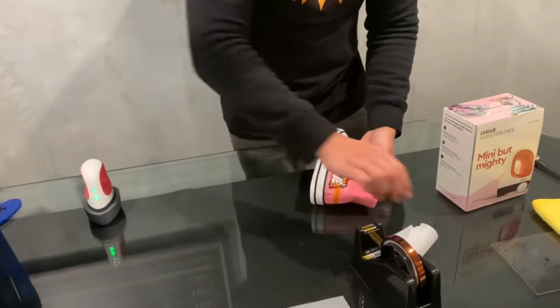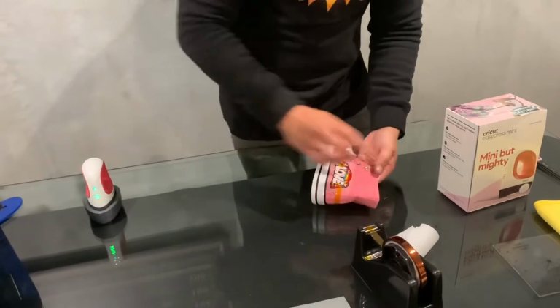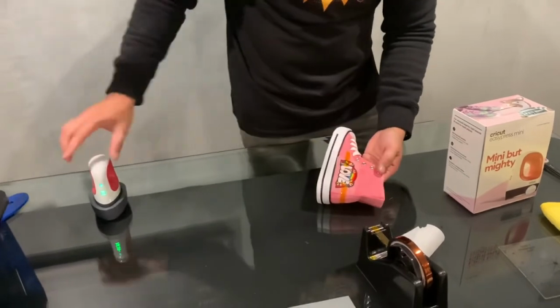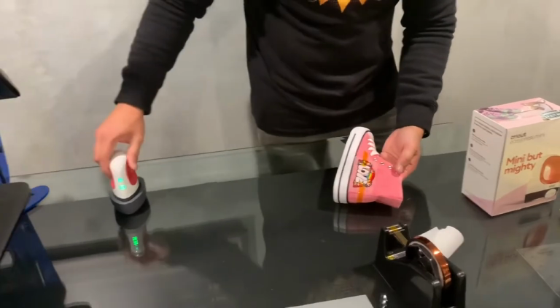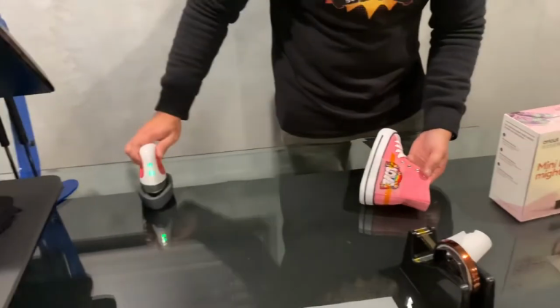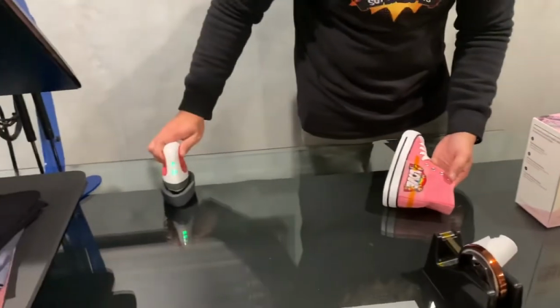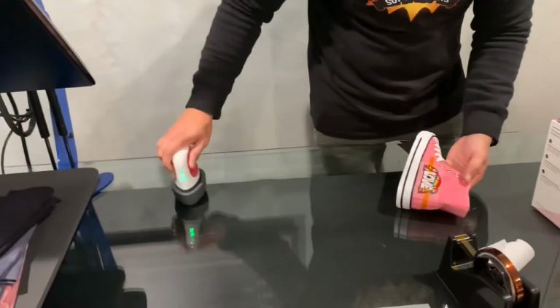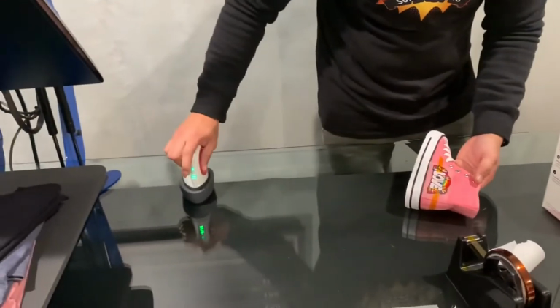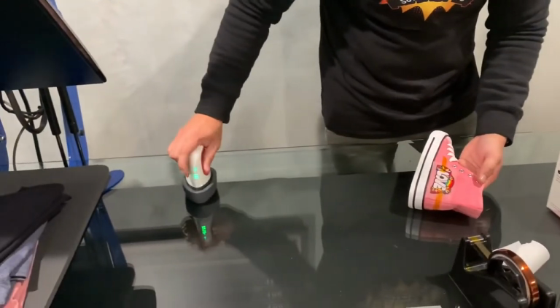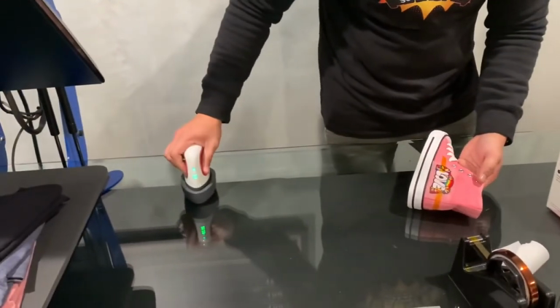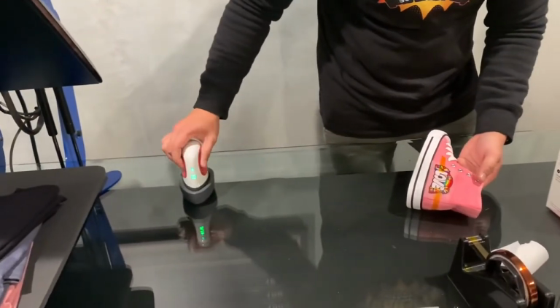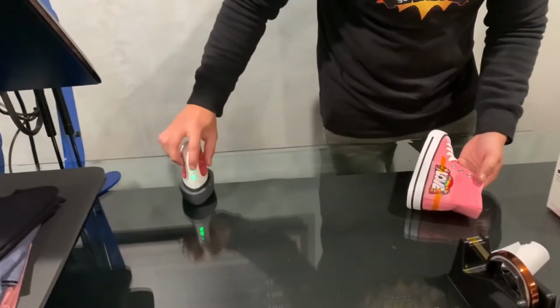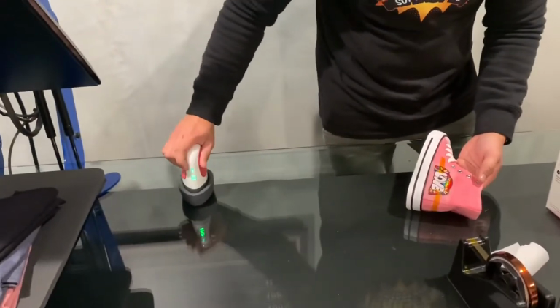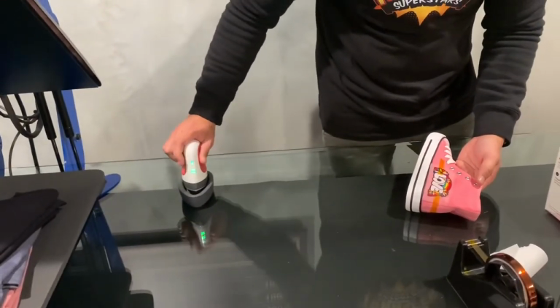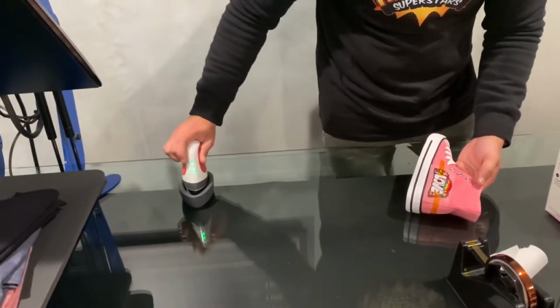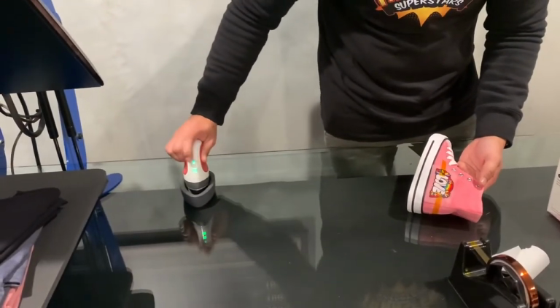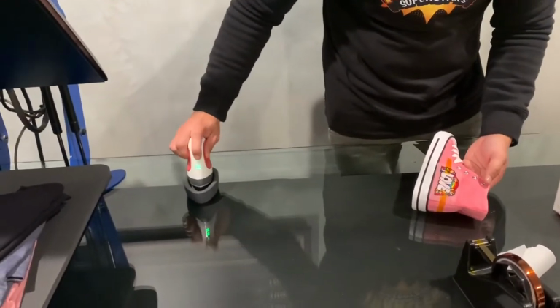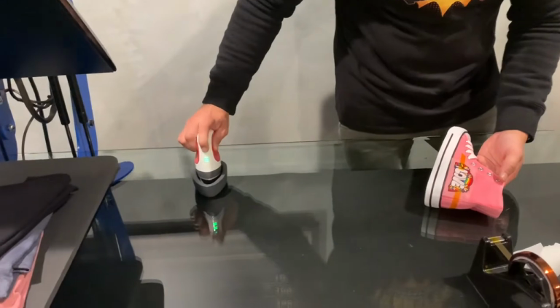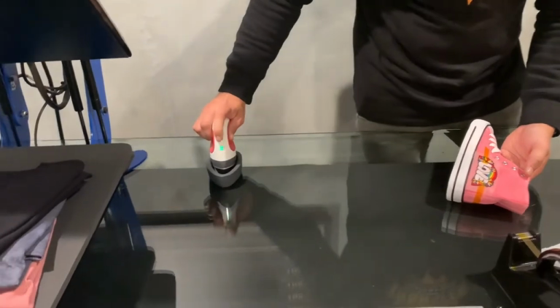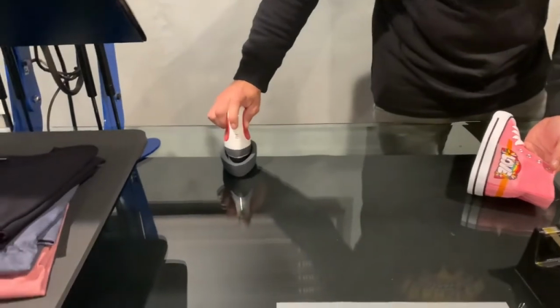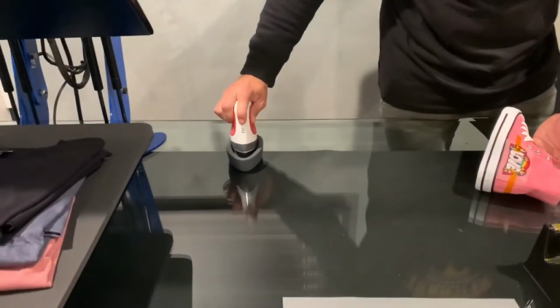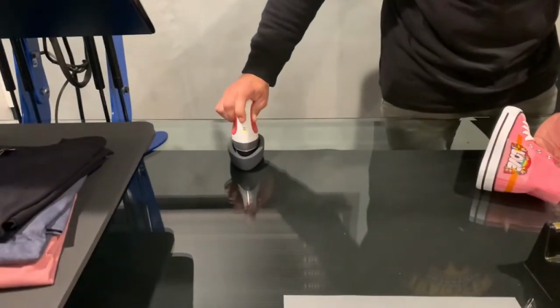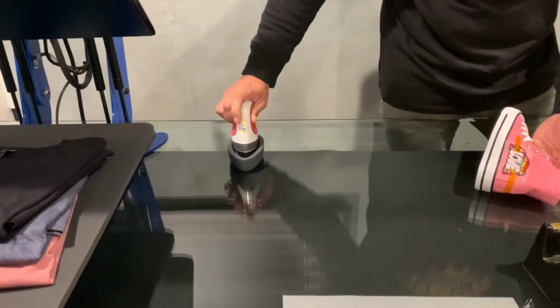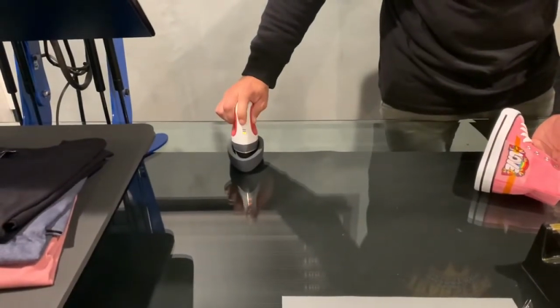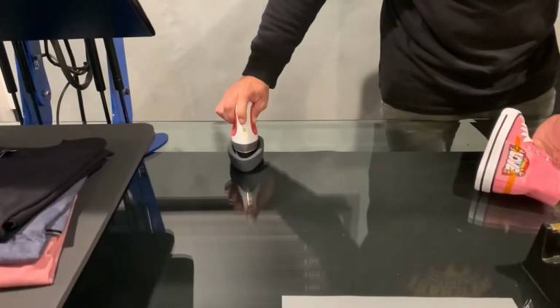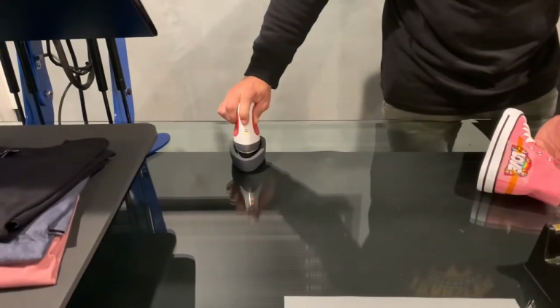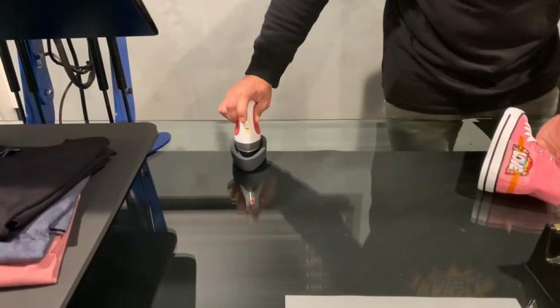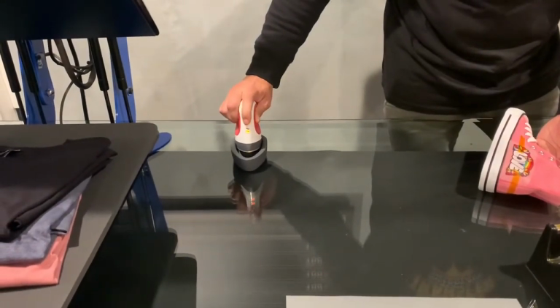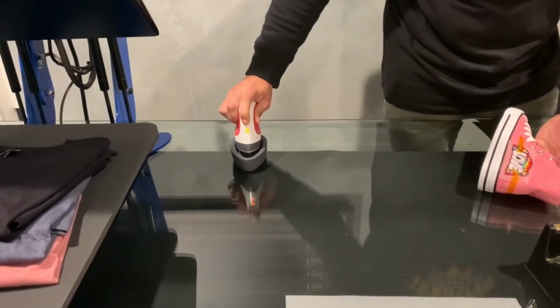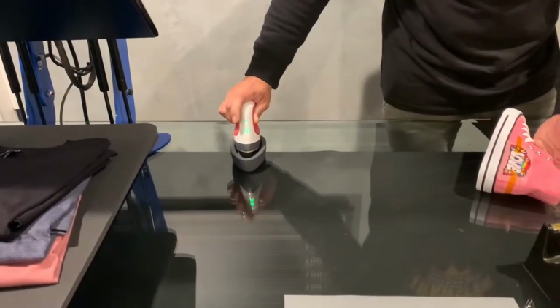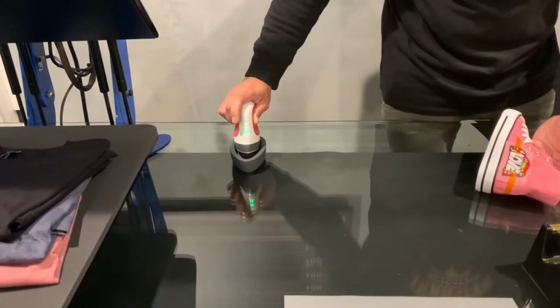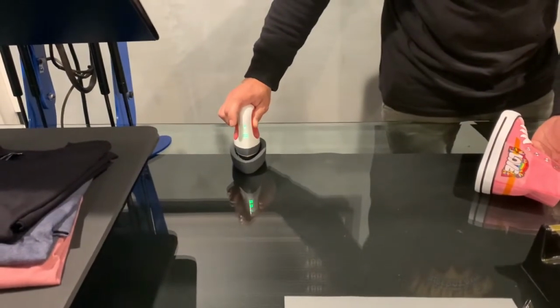Once you have it heated up you can go in and use it. There are going to be three settings: that's off, one, two, and the highest setting.